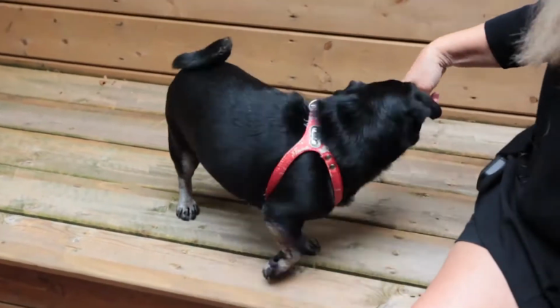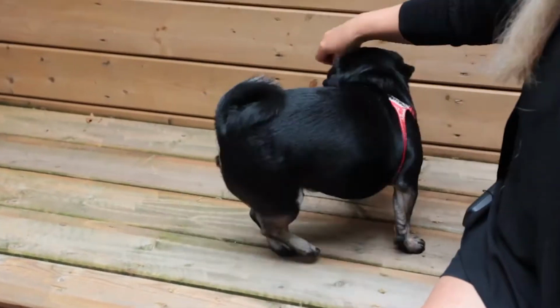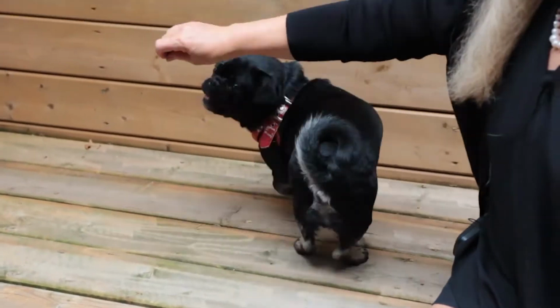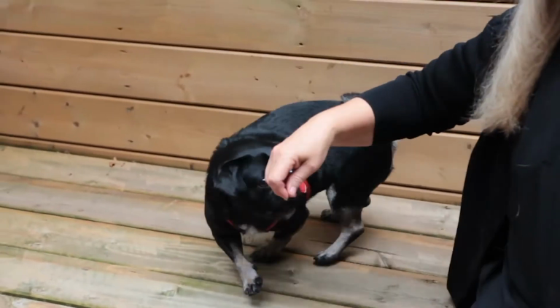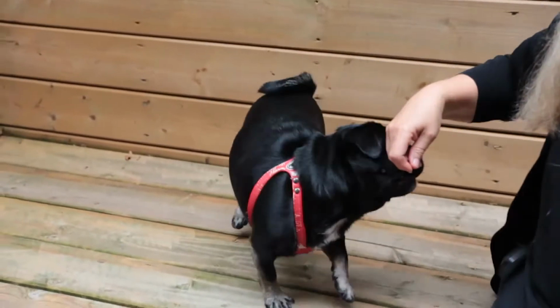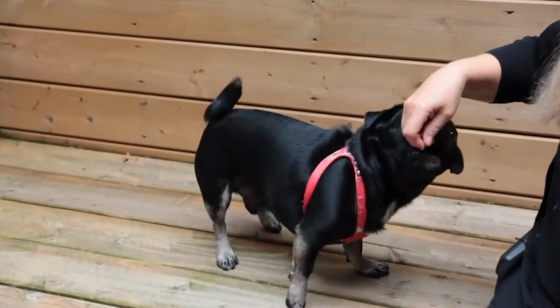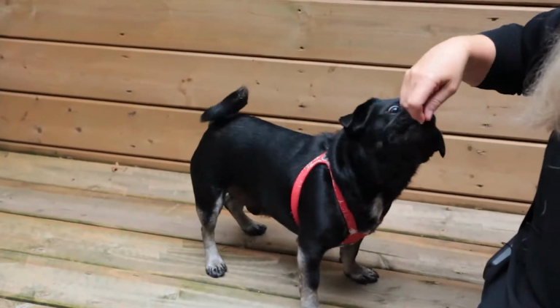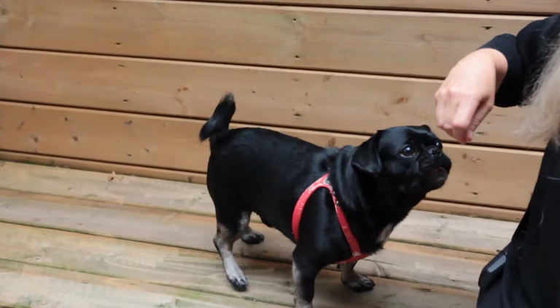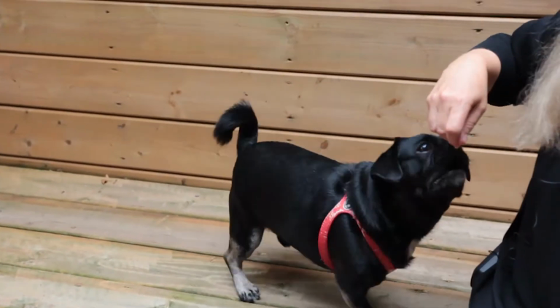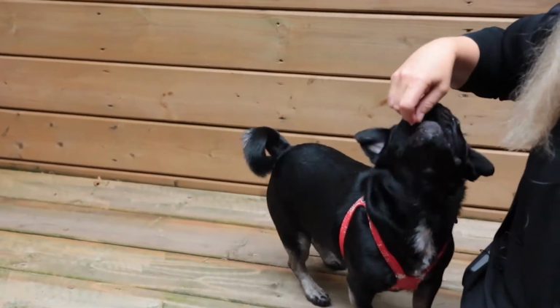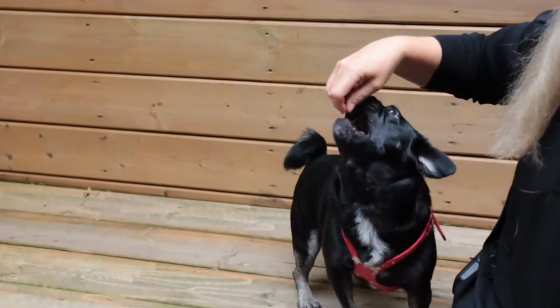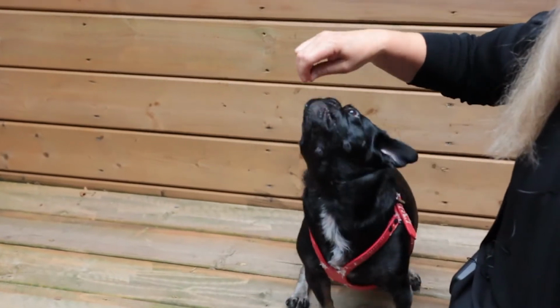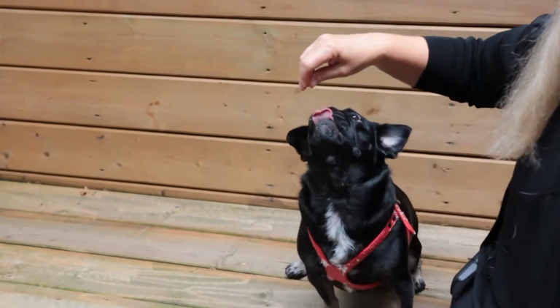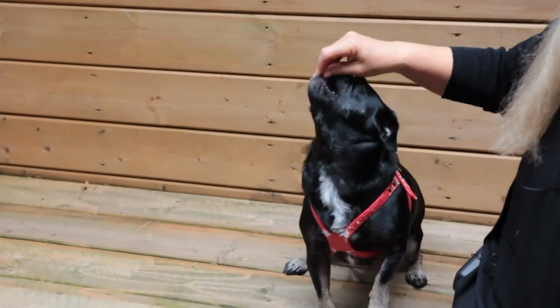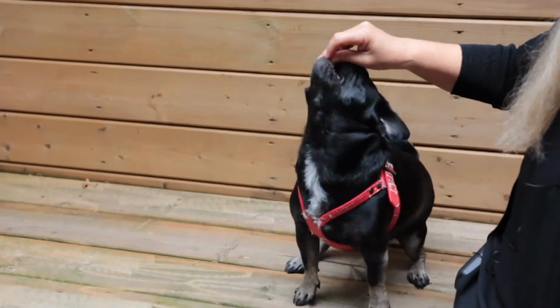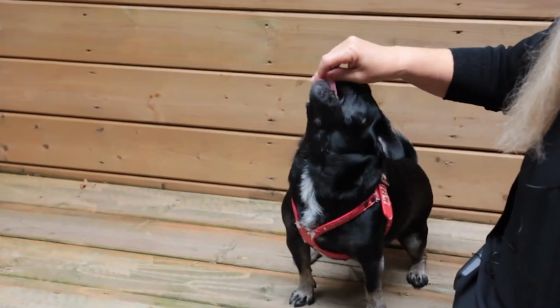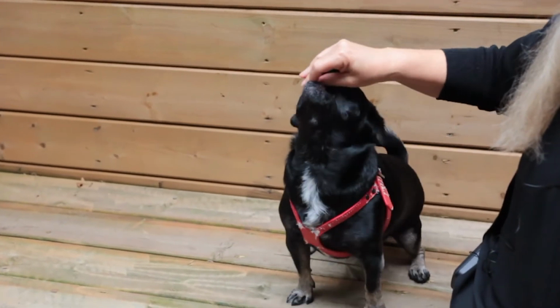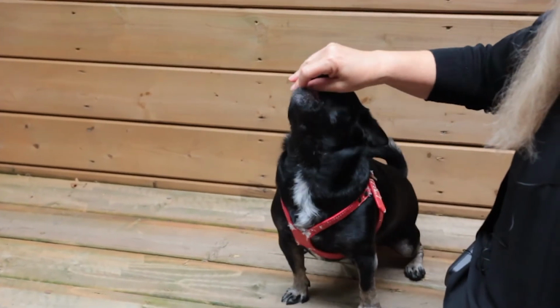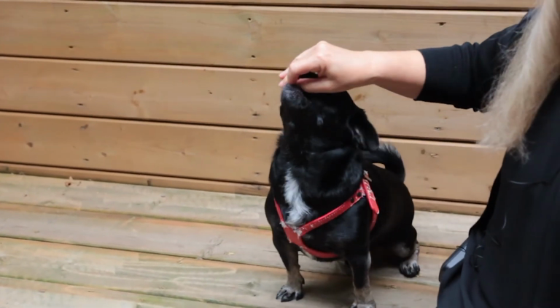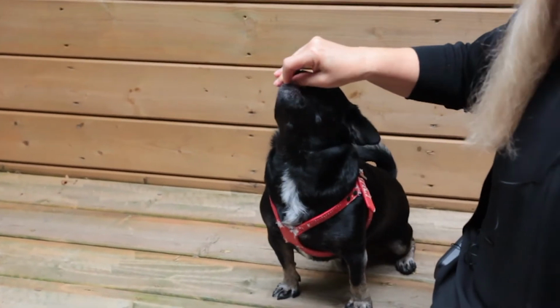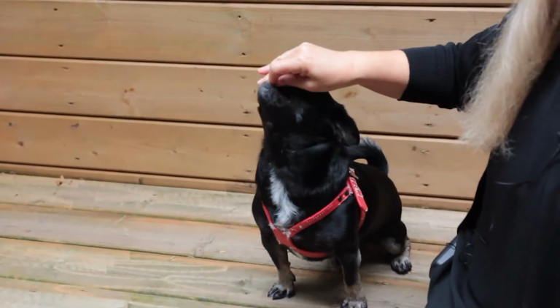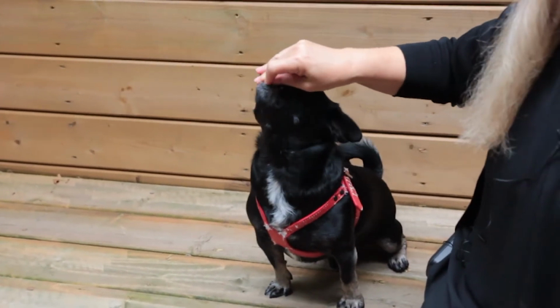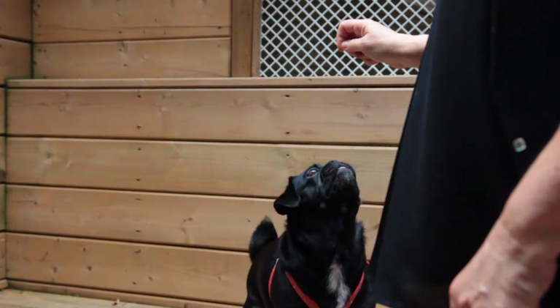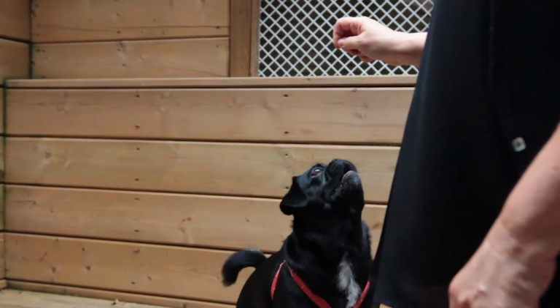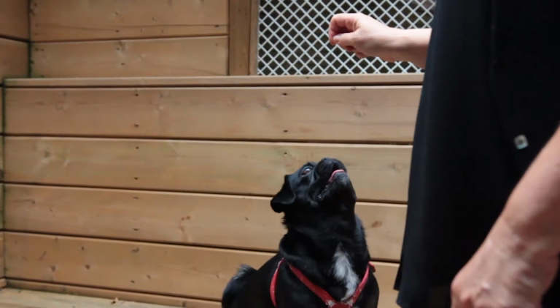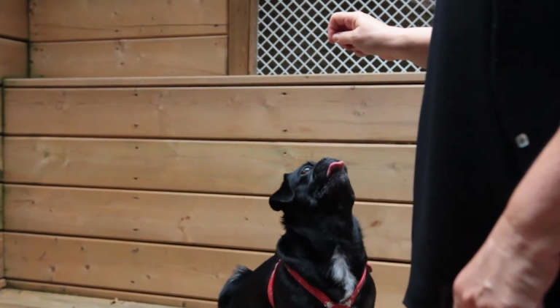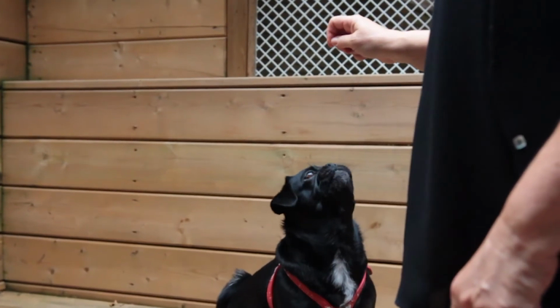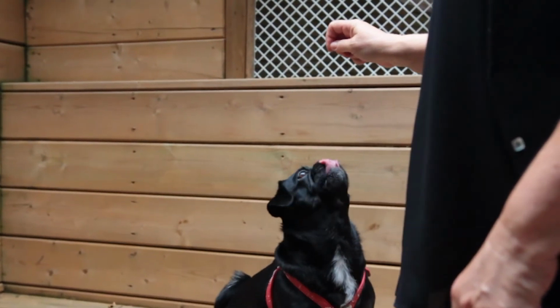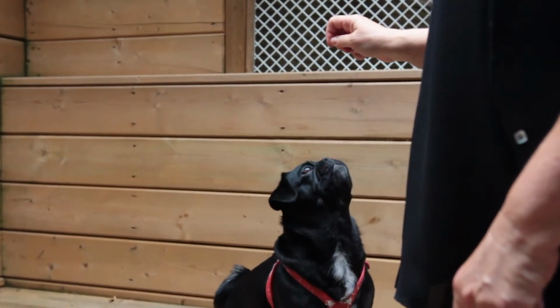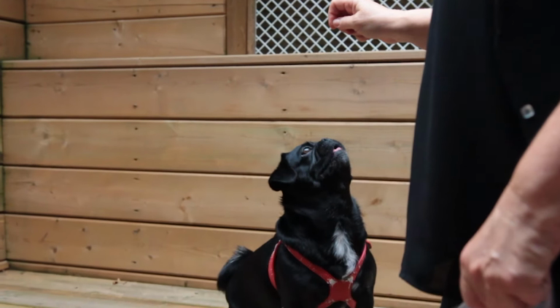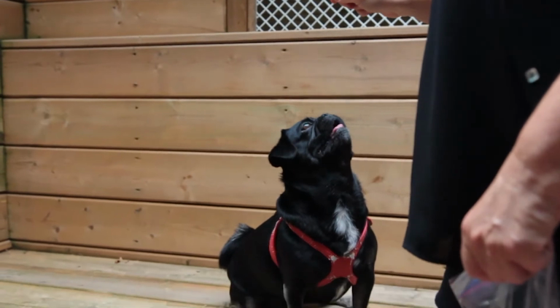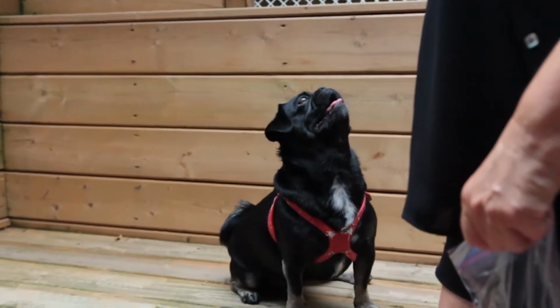So — bring the treat back over his head like that and he sits down naturally. Sit. Good boy.